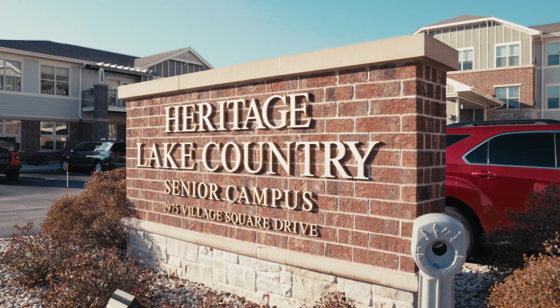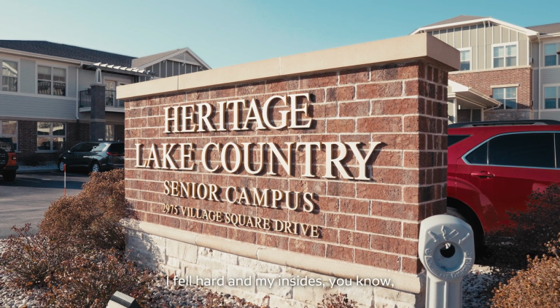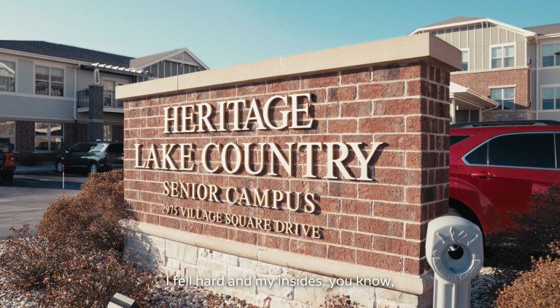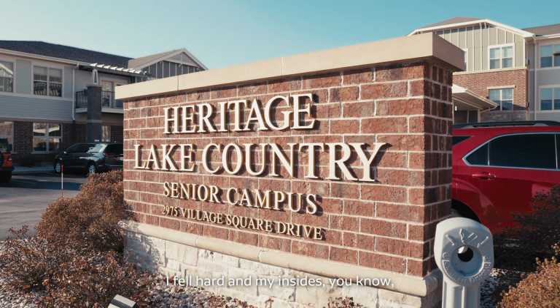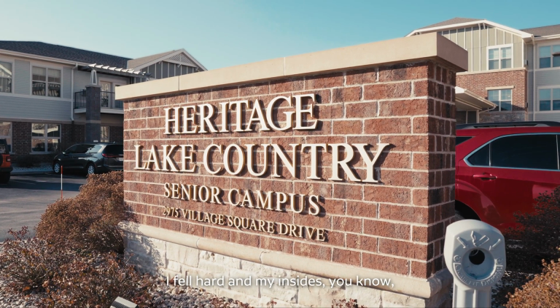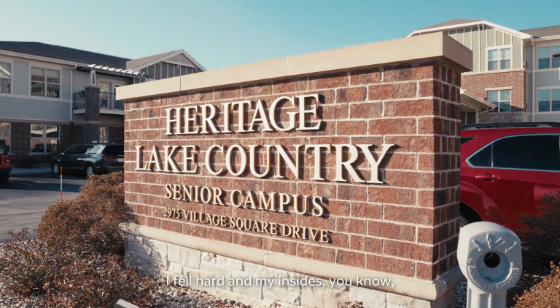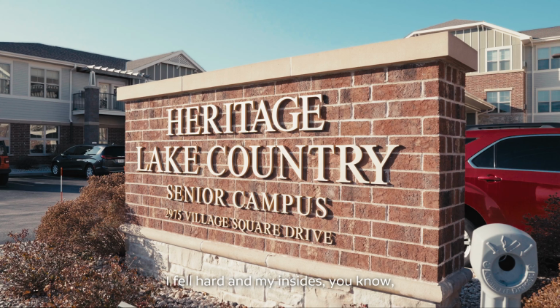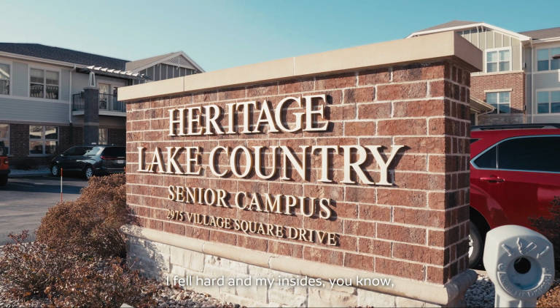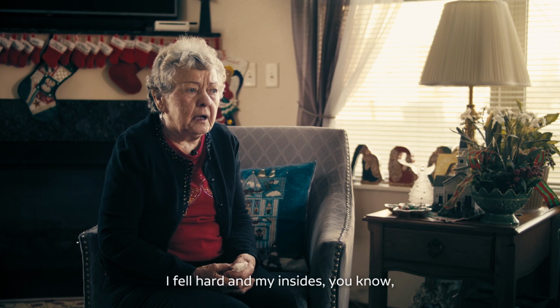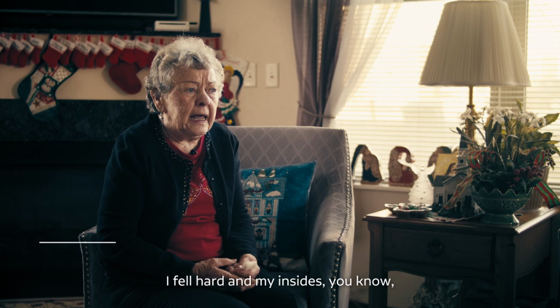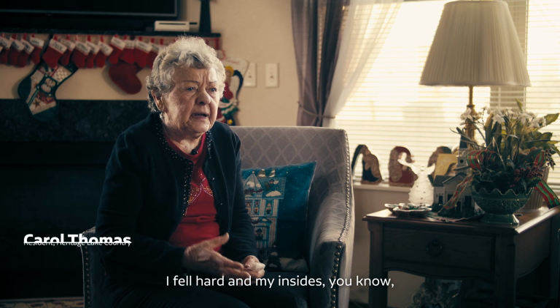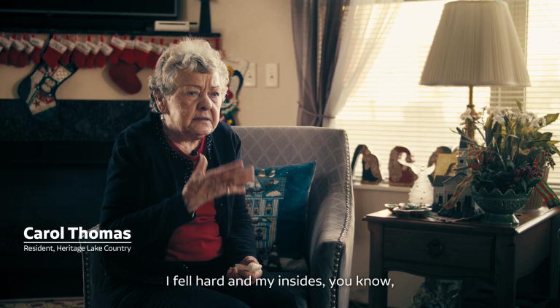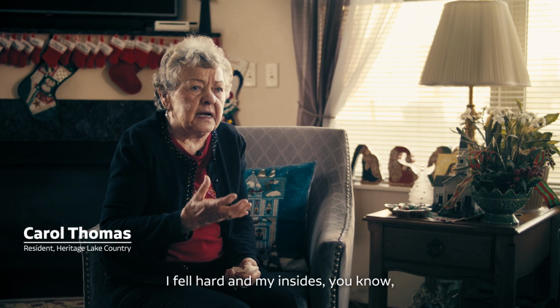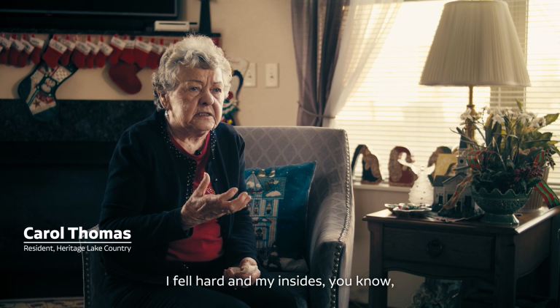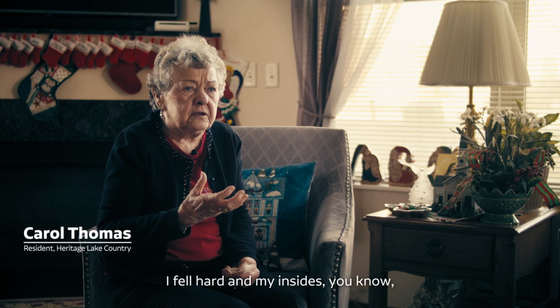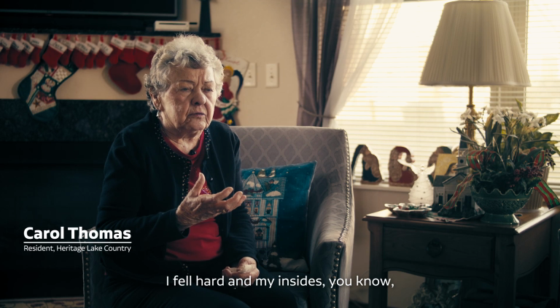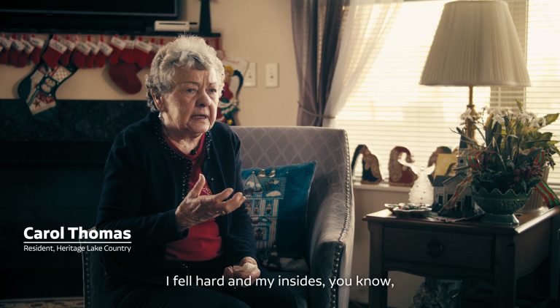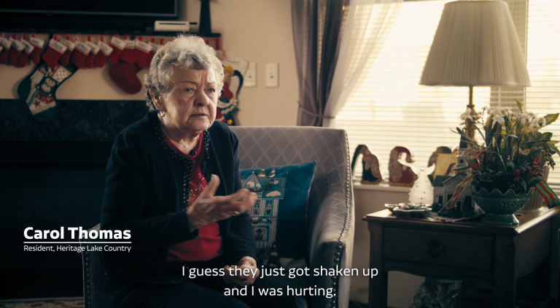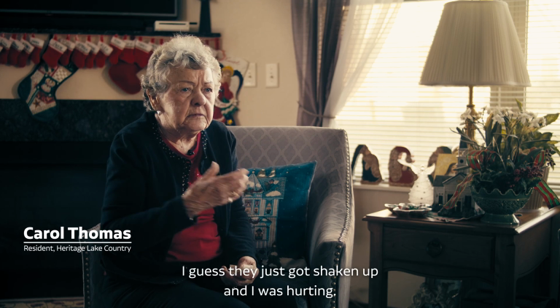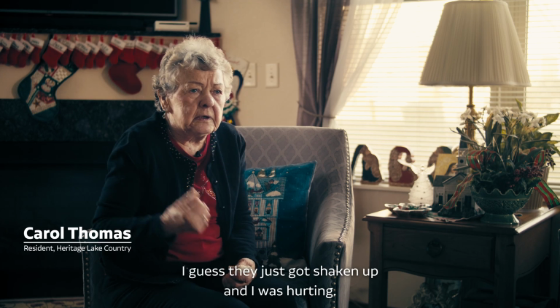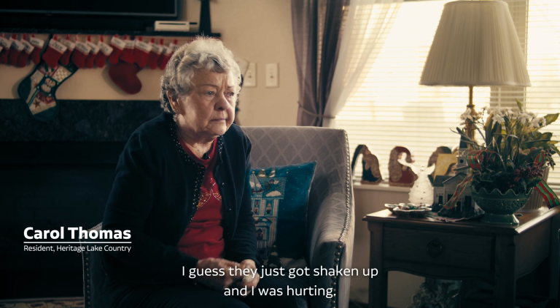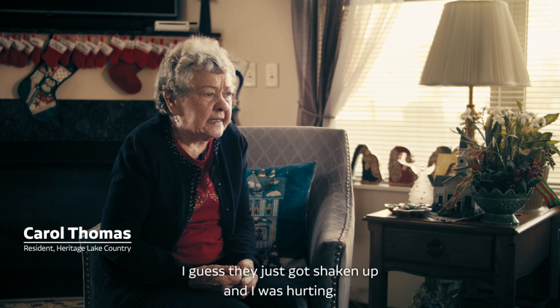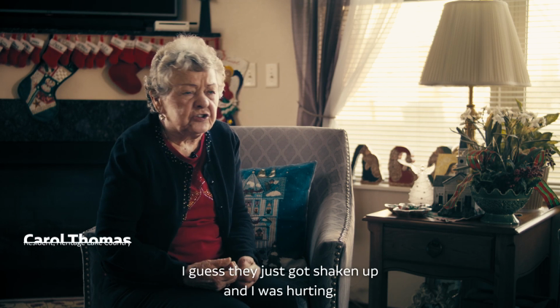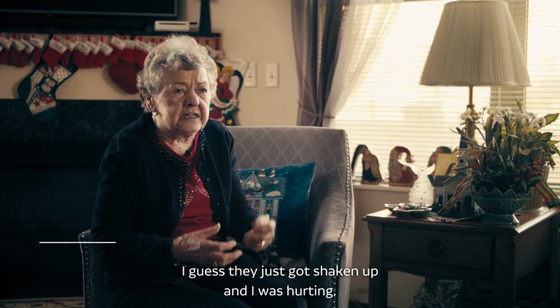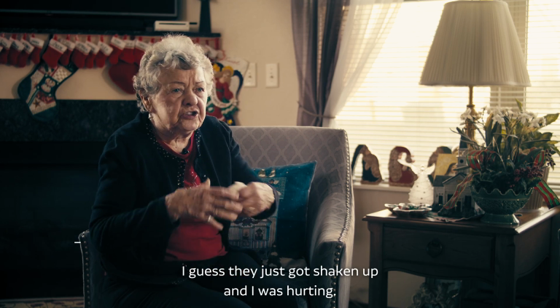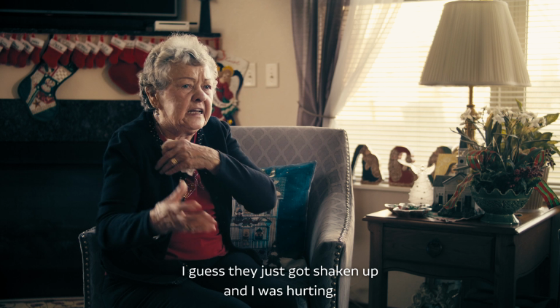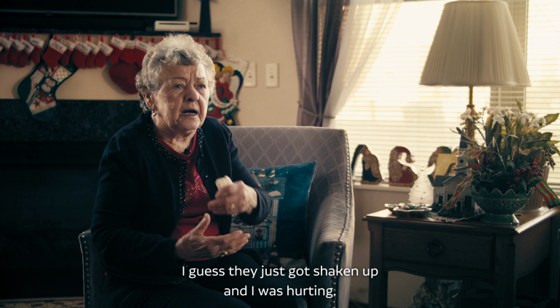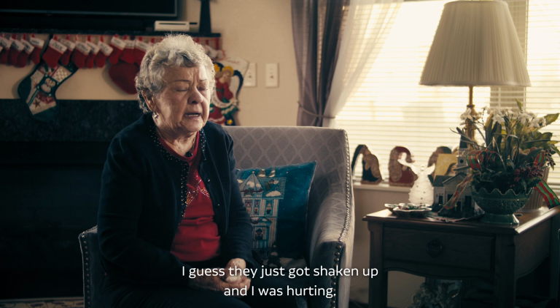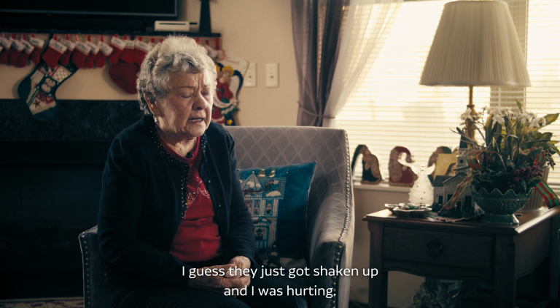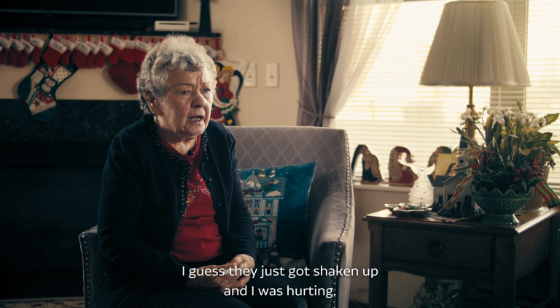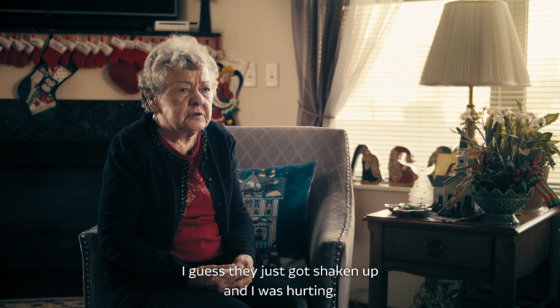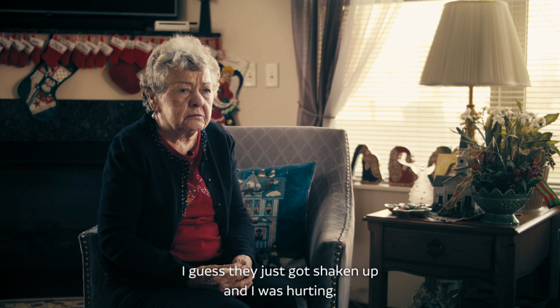I fell hard and my insides just got shaken up, and I was hurt.